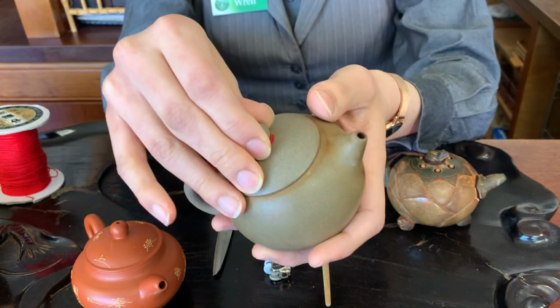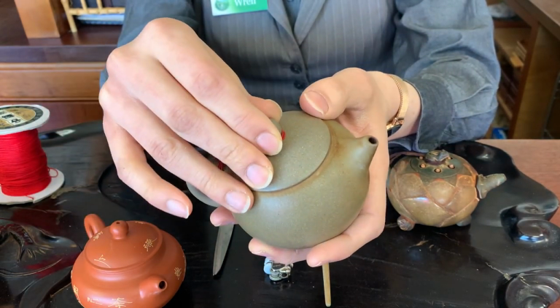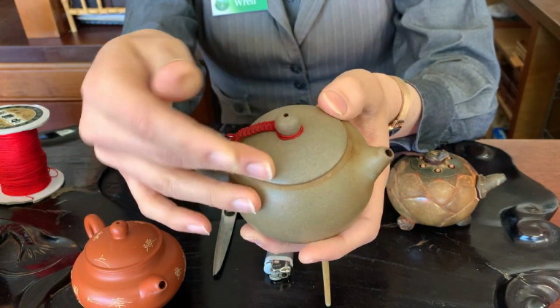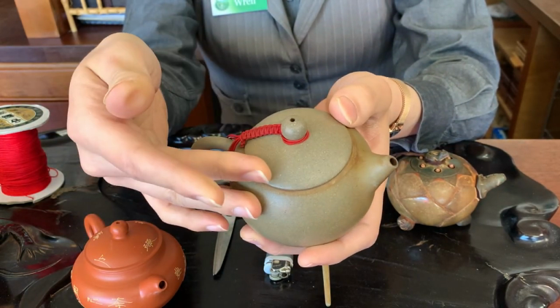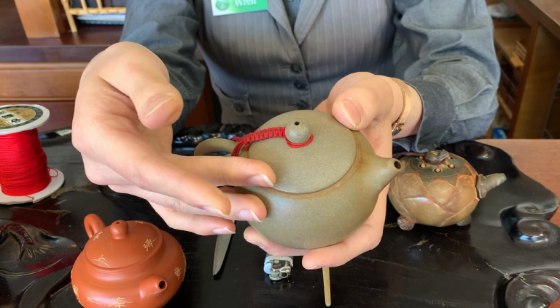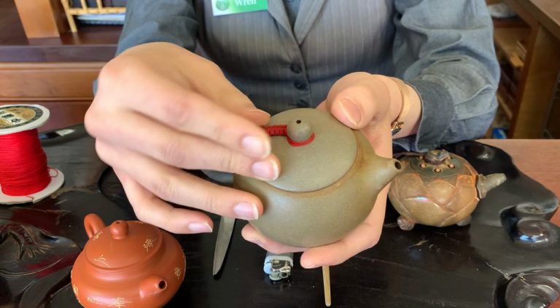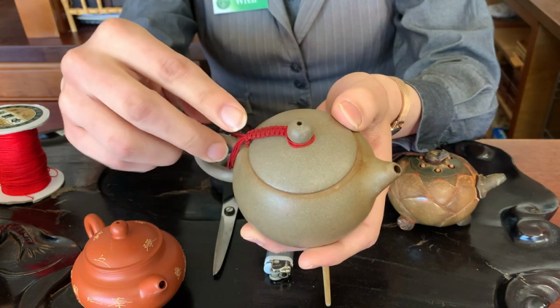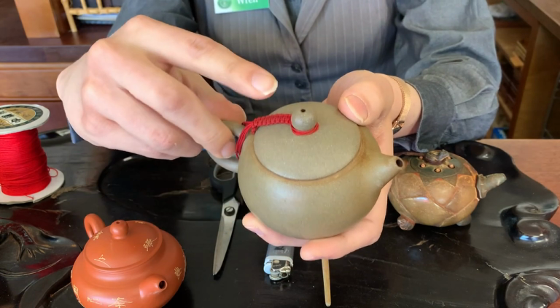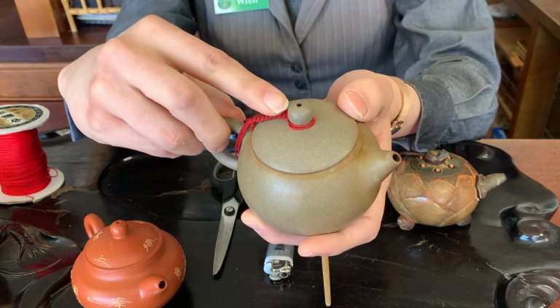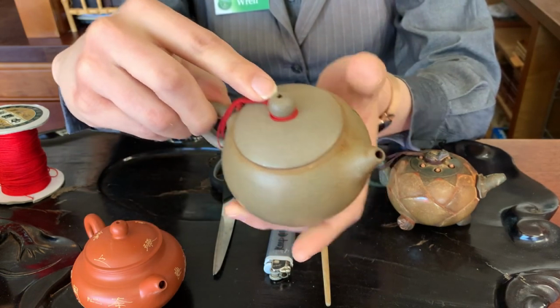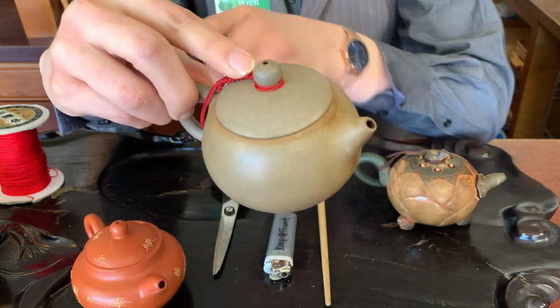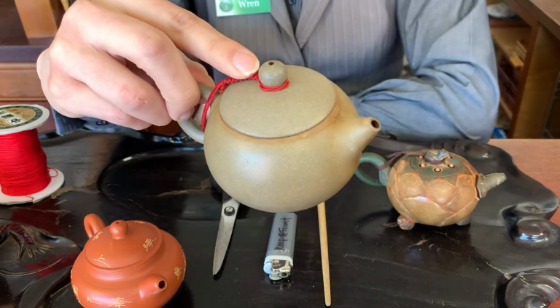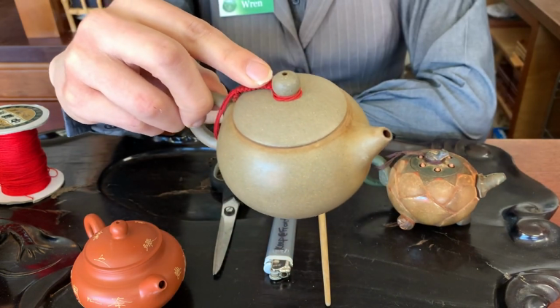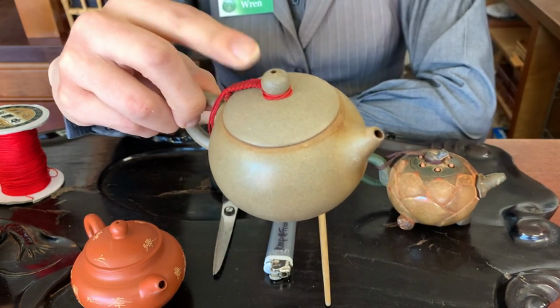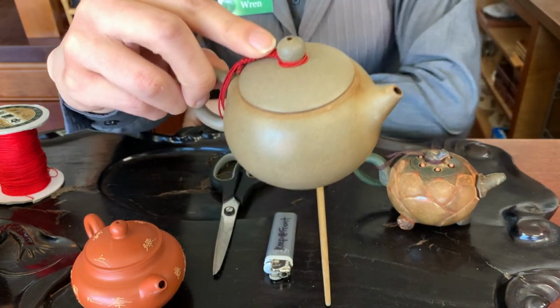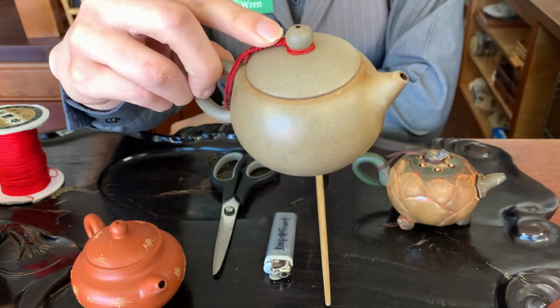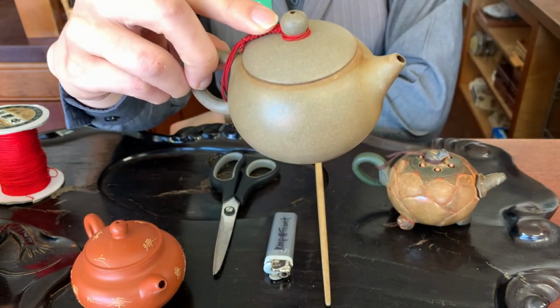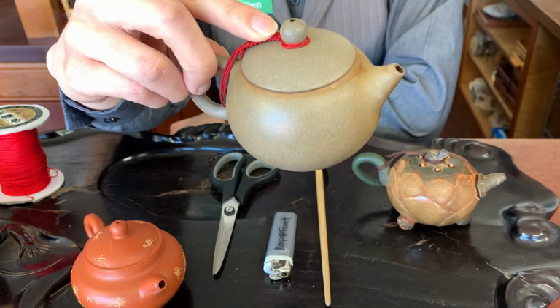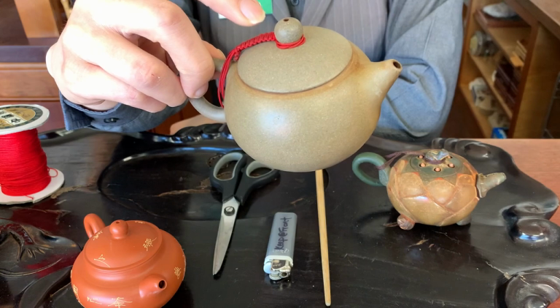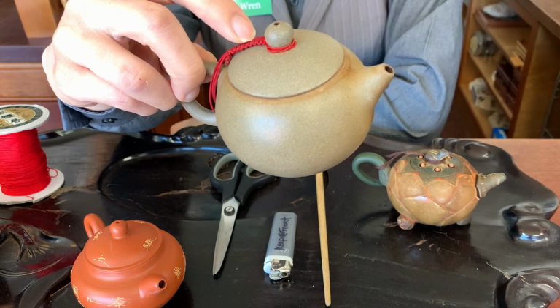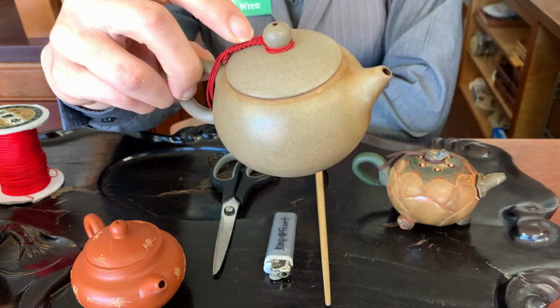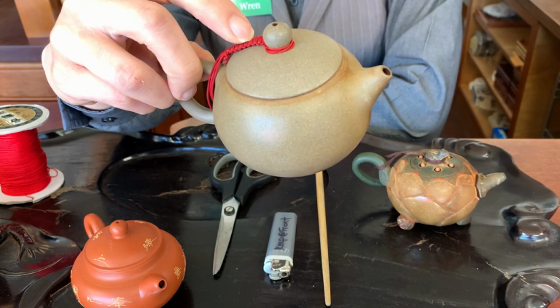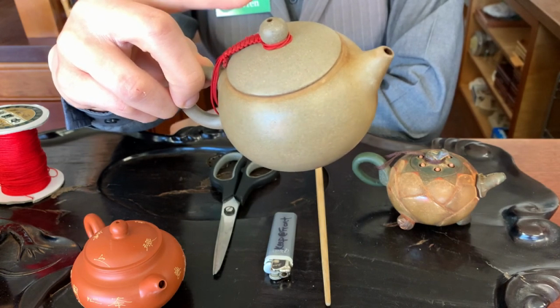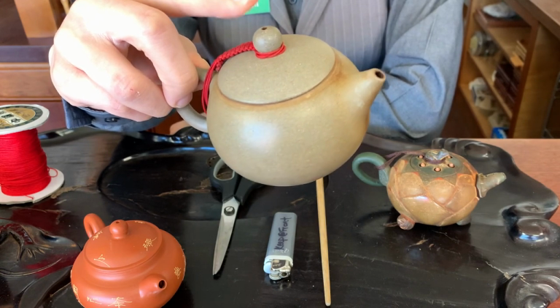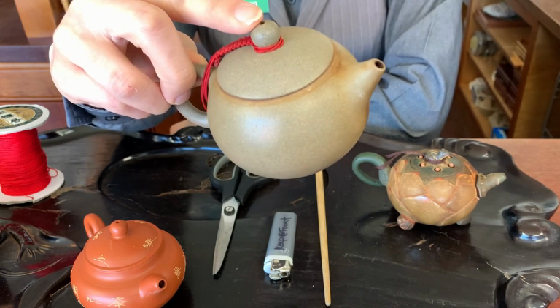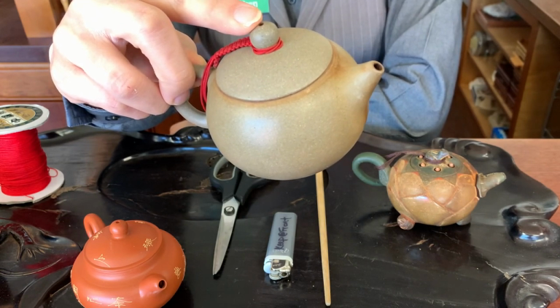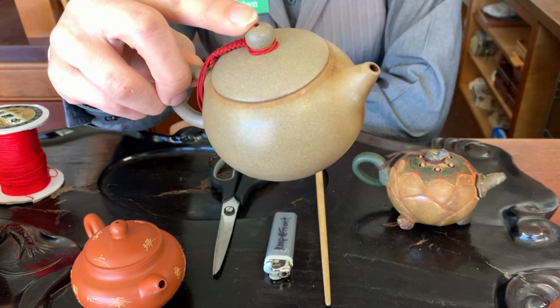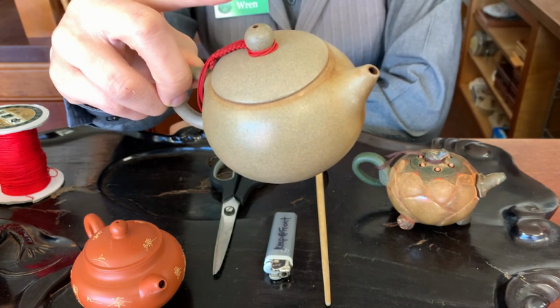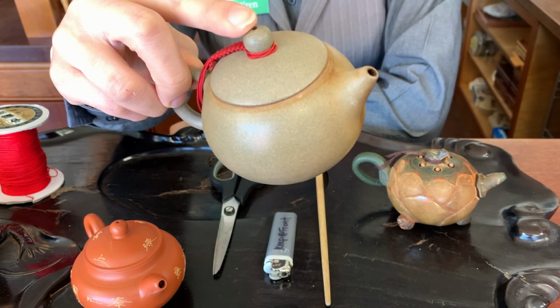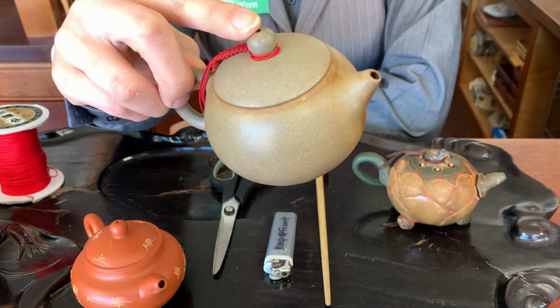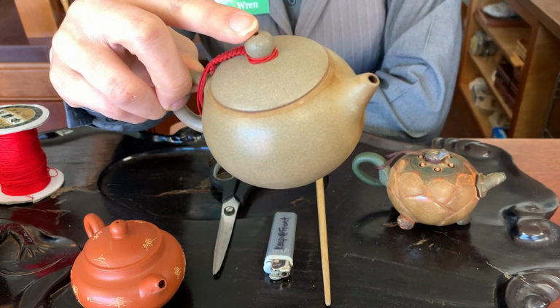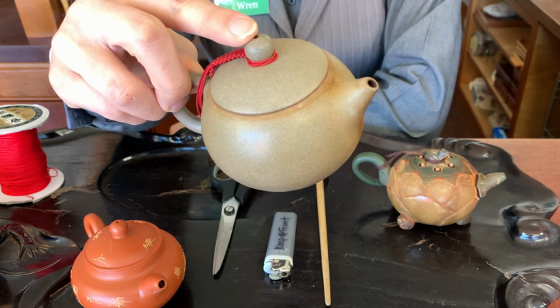Another benefit is if you're pouring out your tea with one hand — I'll hold the teapot like this — this gives your hand somewhere to rest where it won't burn your finger, whereas this part might get a little bit hot and it's a little bit further of a reach.